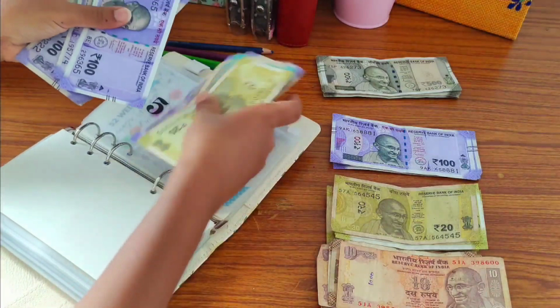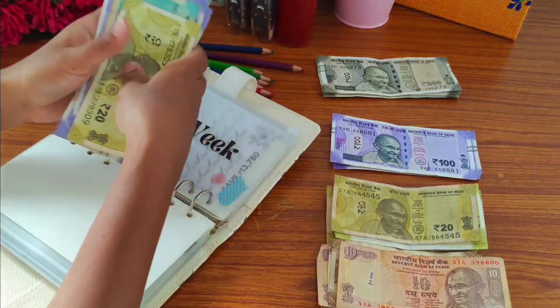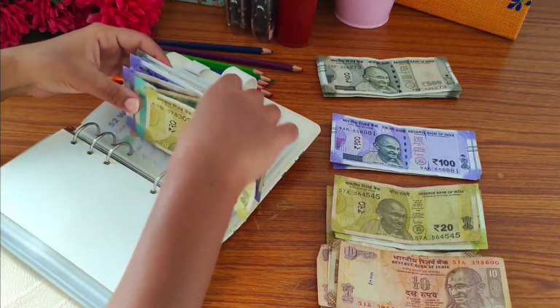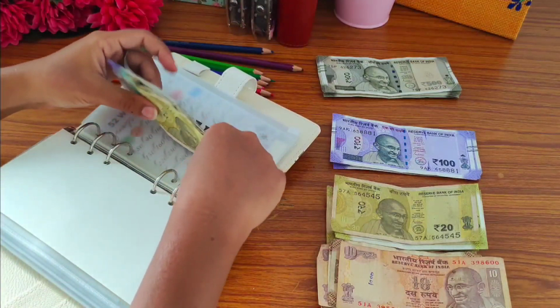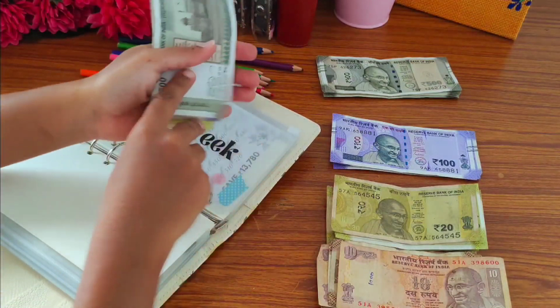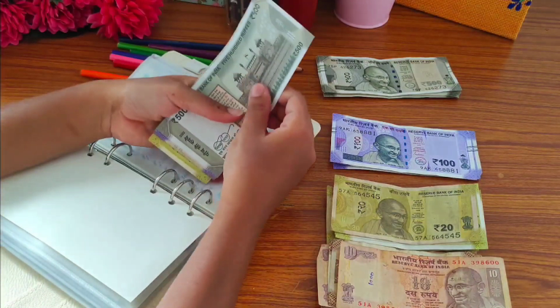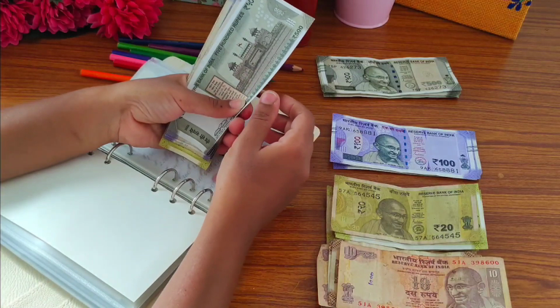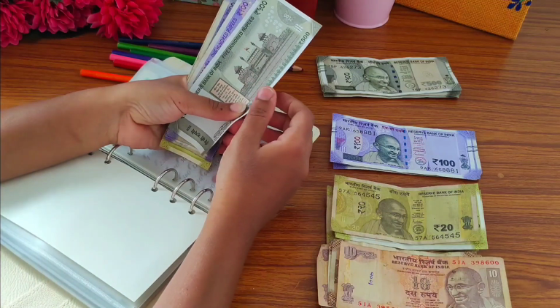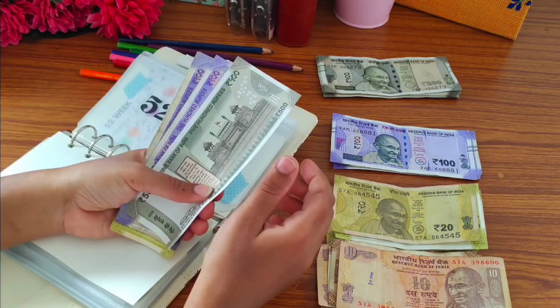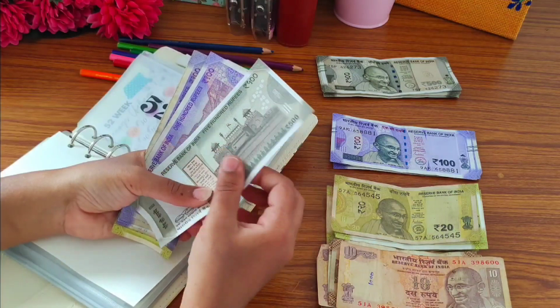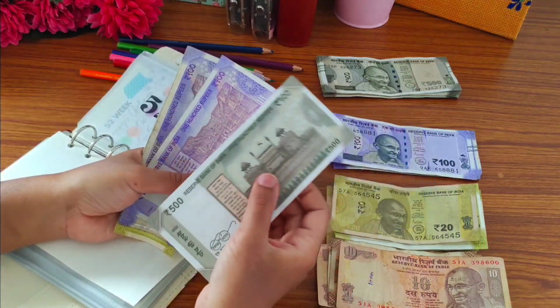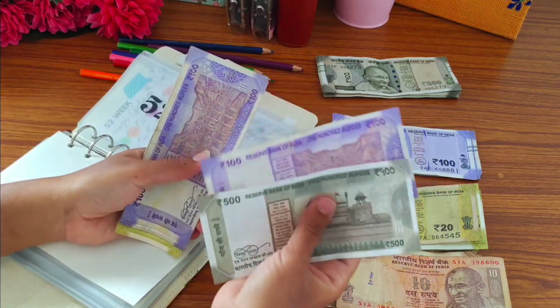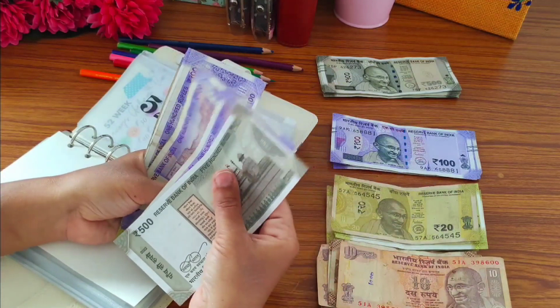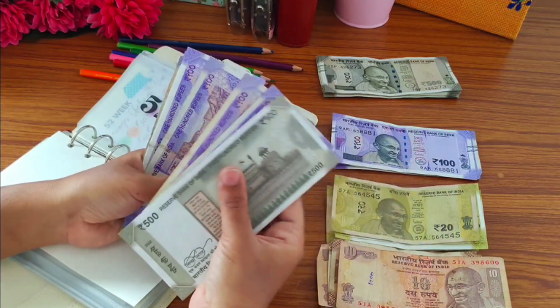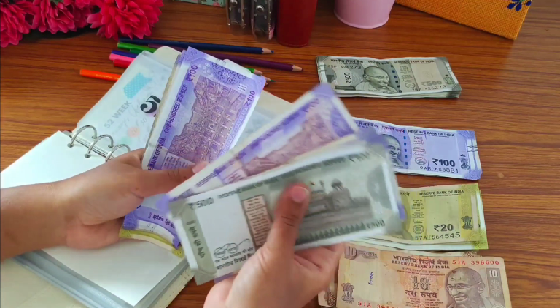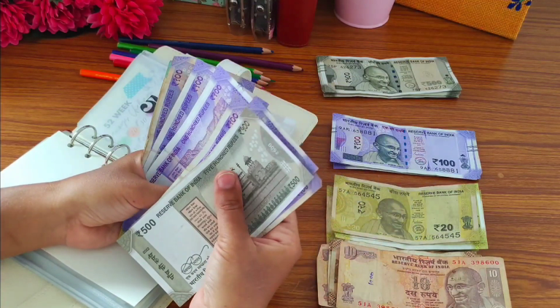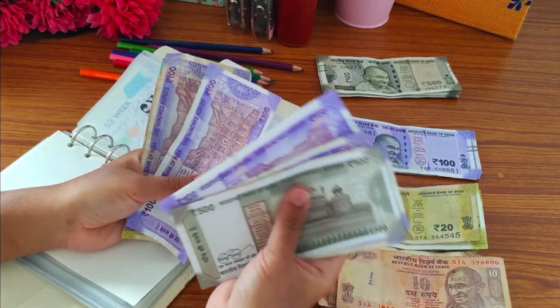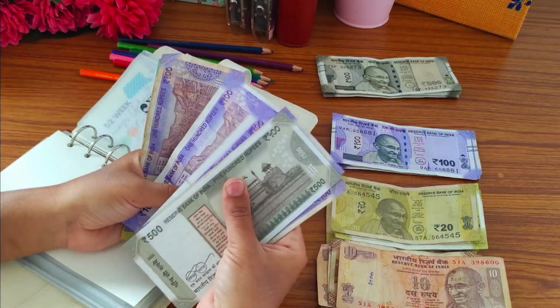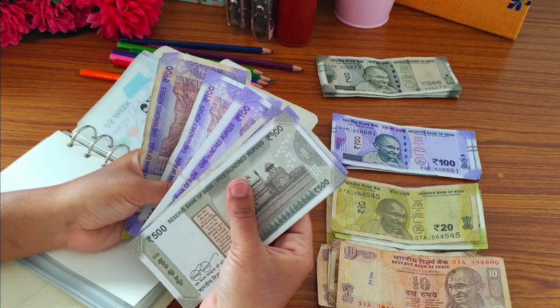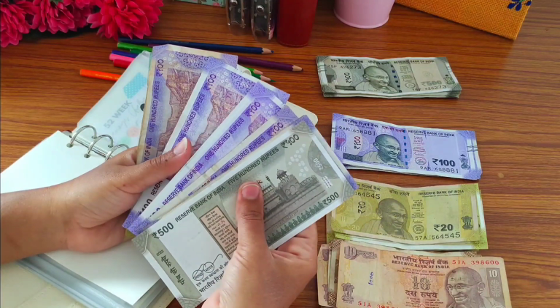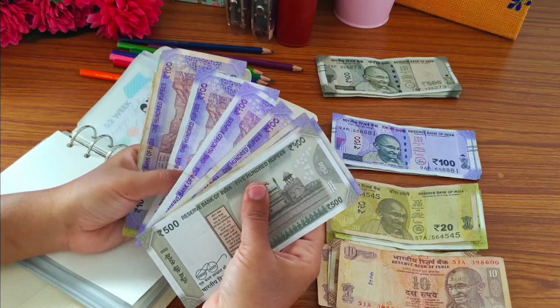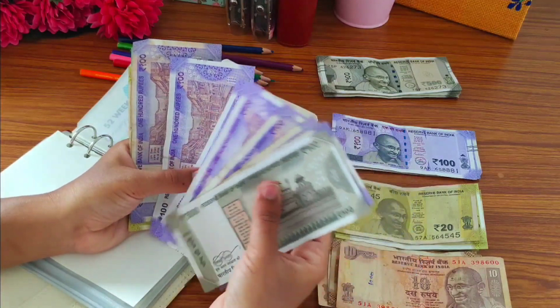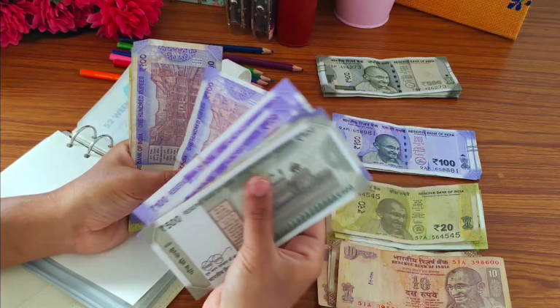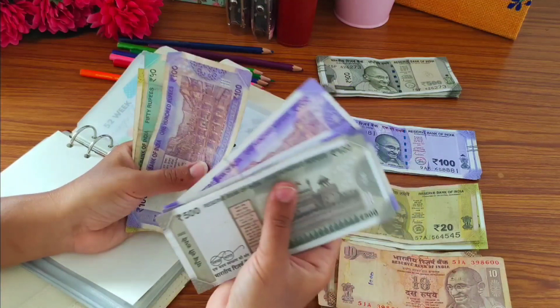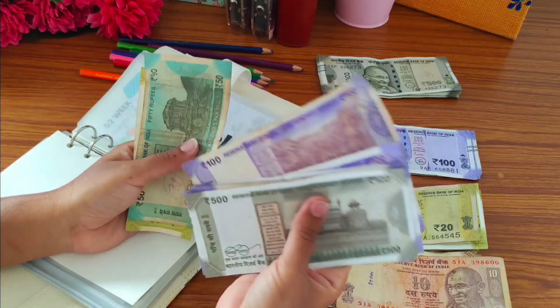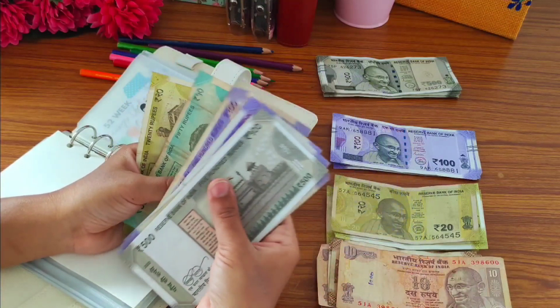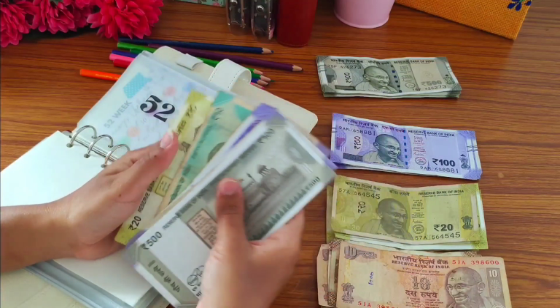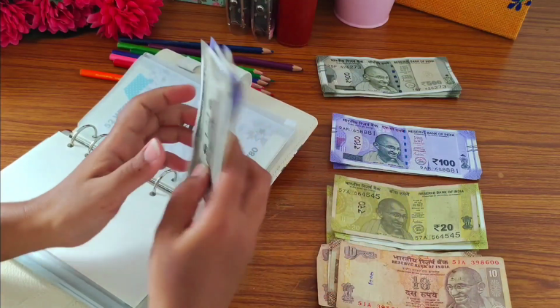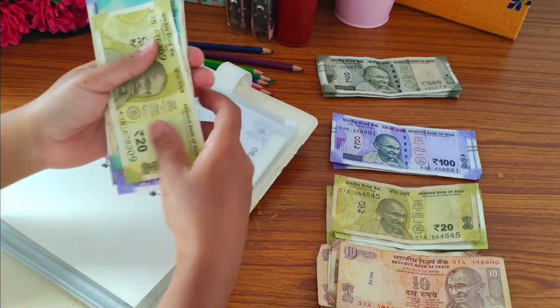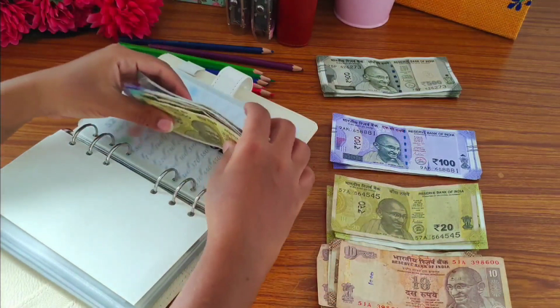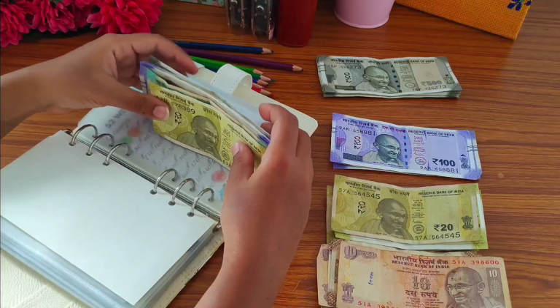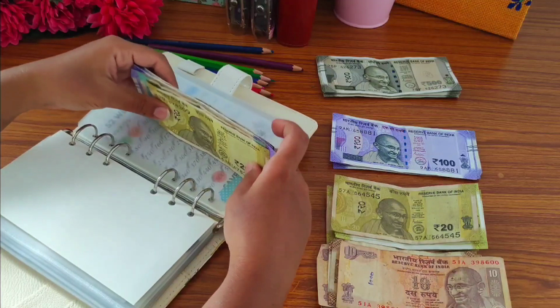Now let's count — 500, 600, 700, 800, 900, 1000, 1100, 1150, 1170, 1180, 1190. So how much have we saved? 1190 rupees.